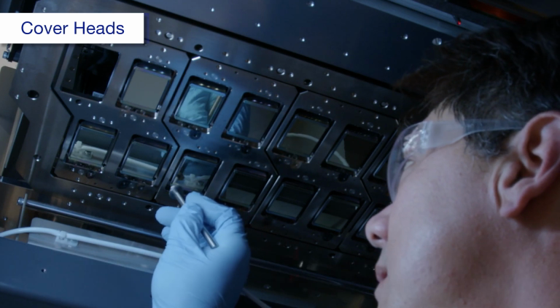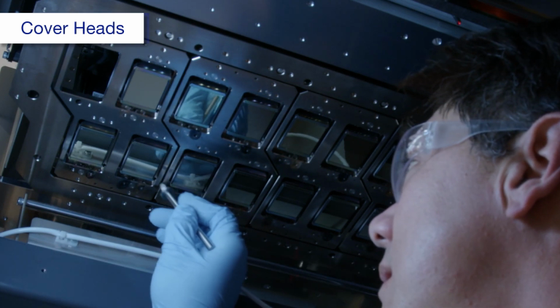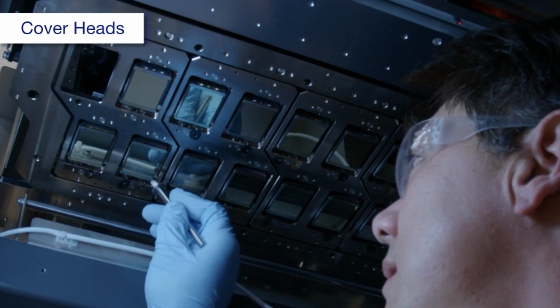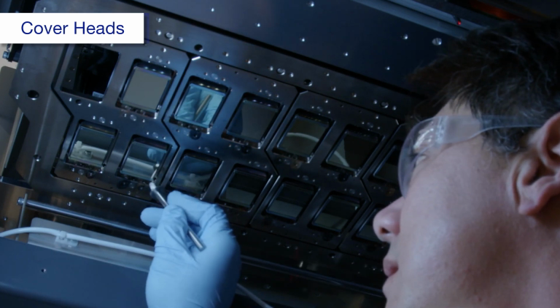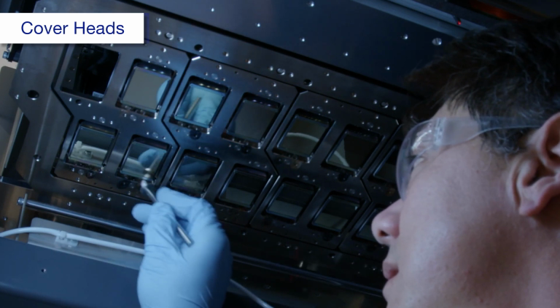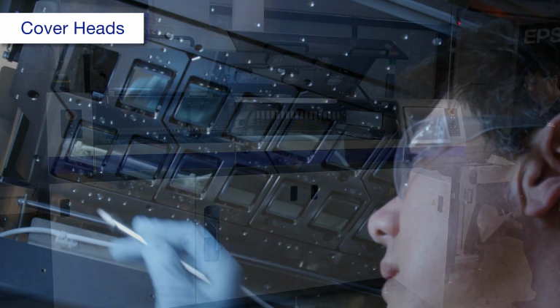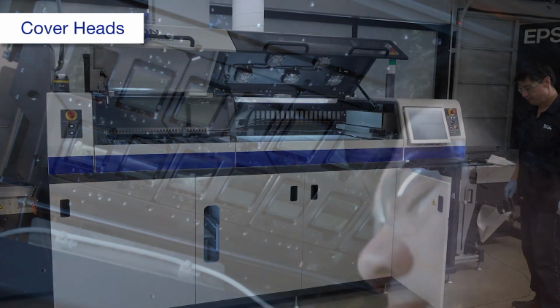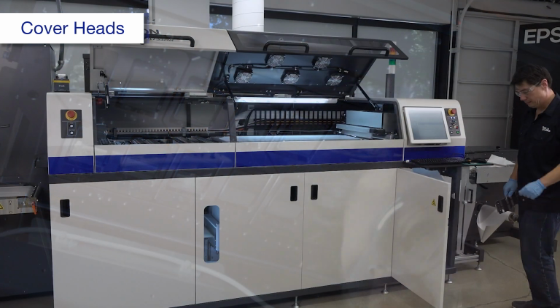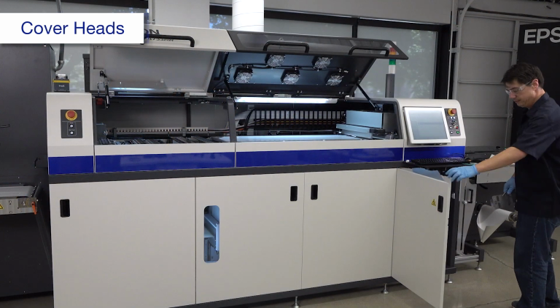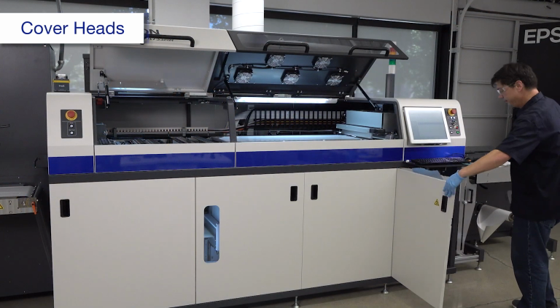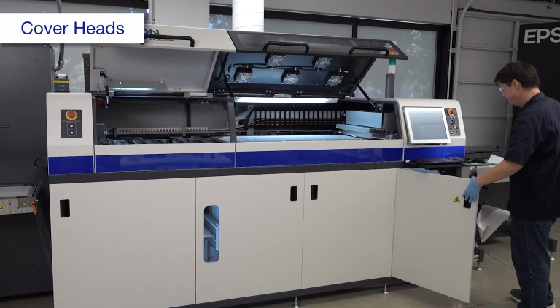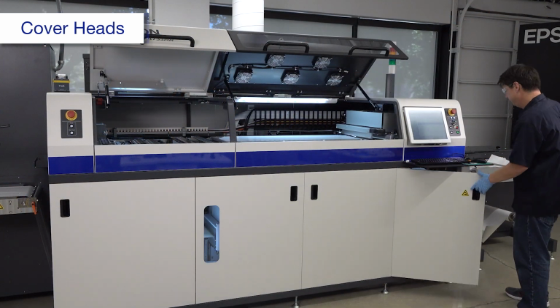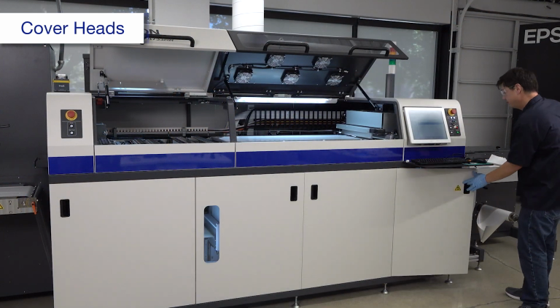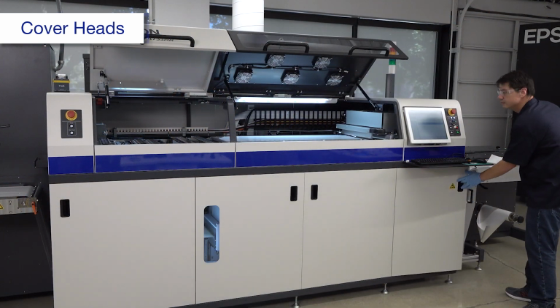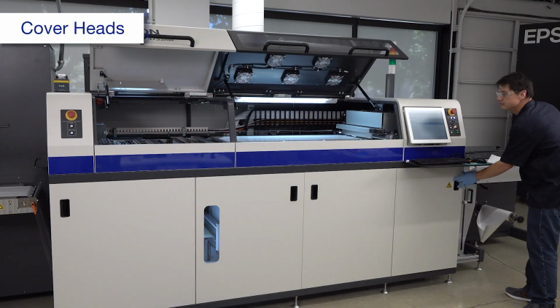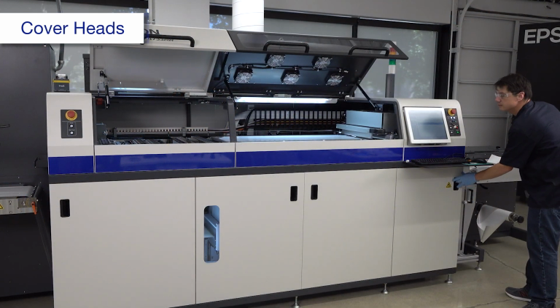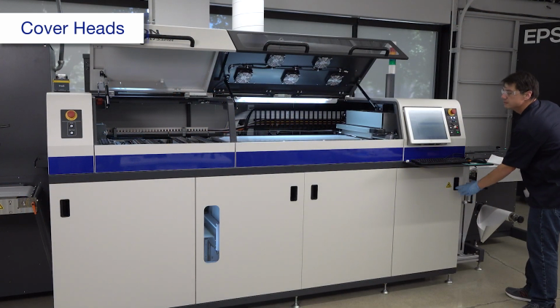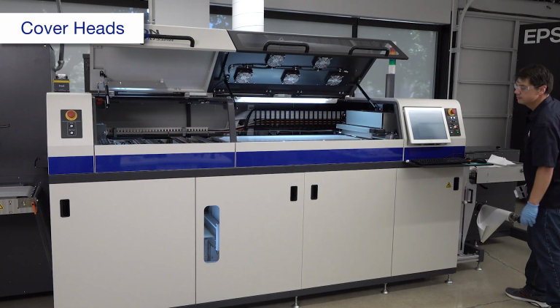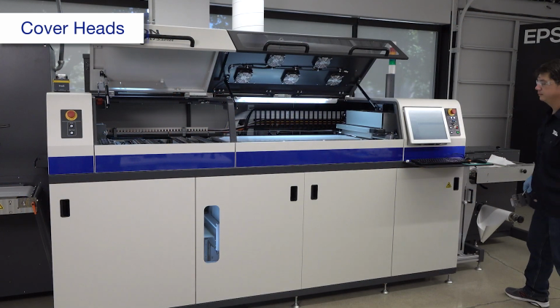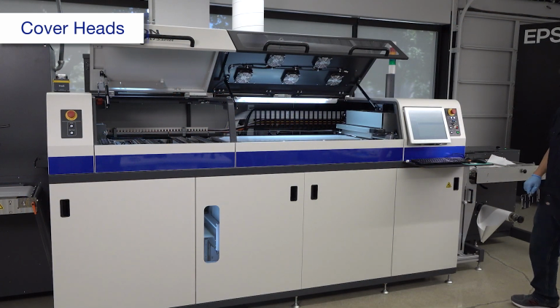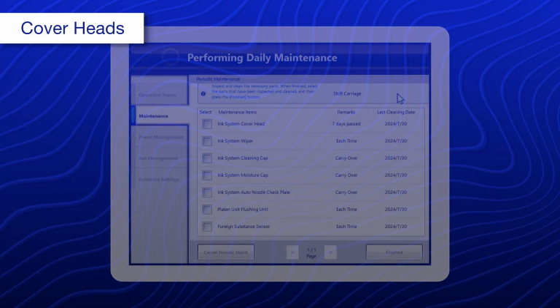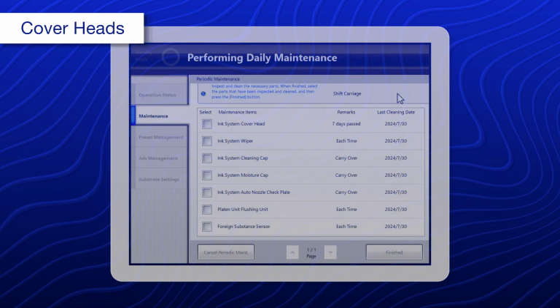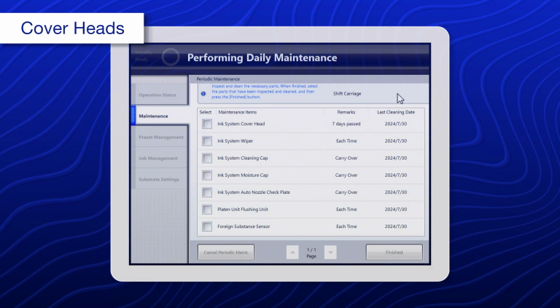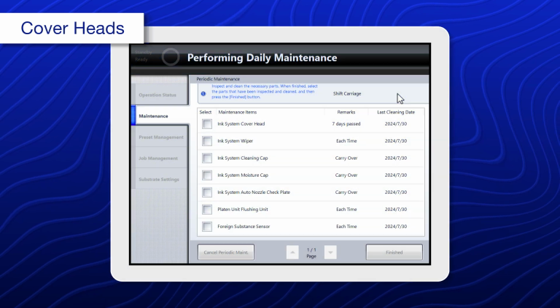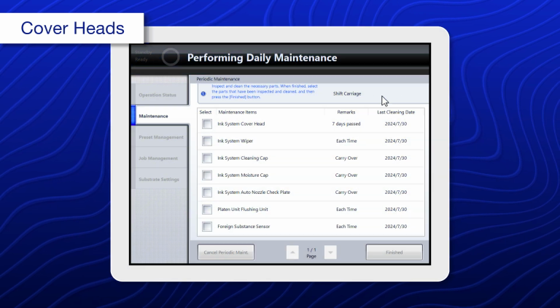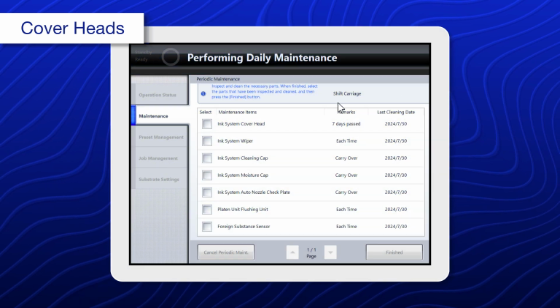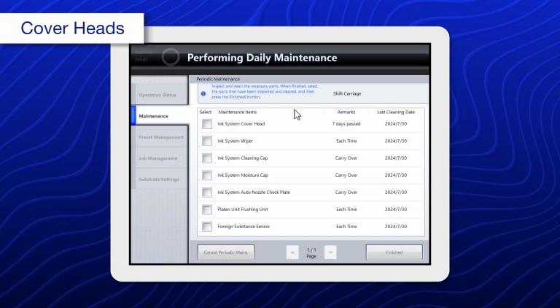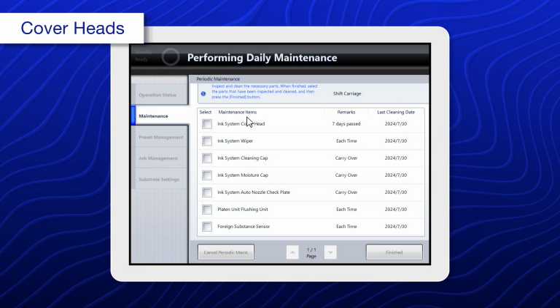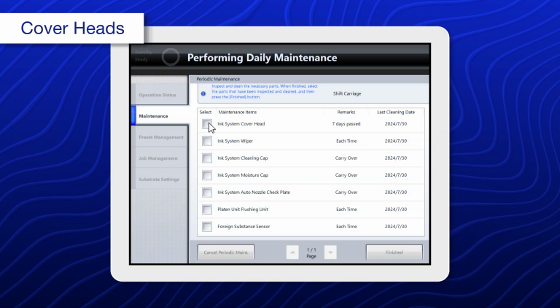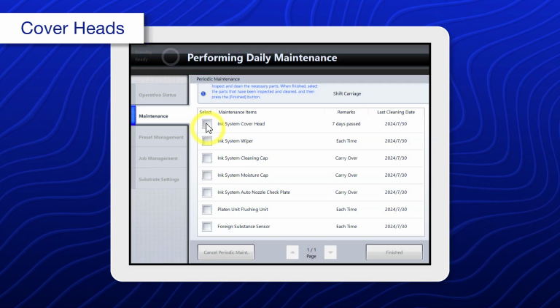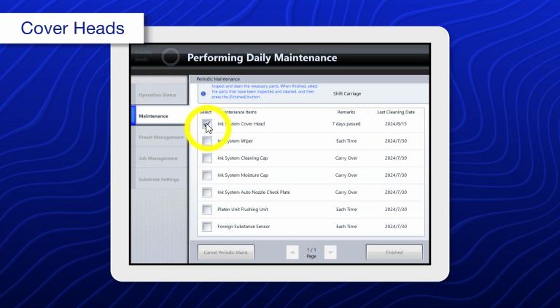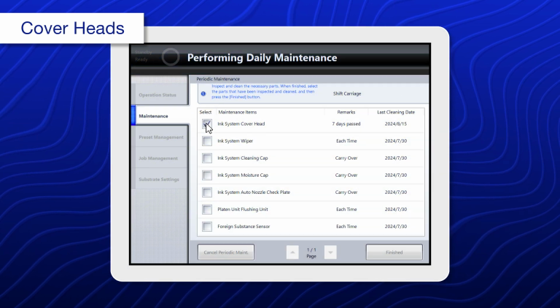When you're done, make sure there are no tools or jigs inside the press, then close this cover. Select ink system cover head.